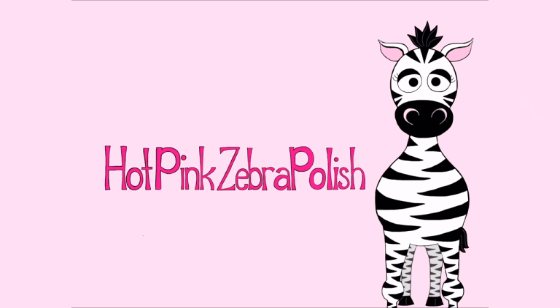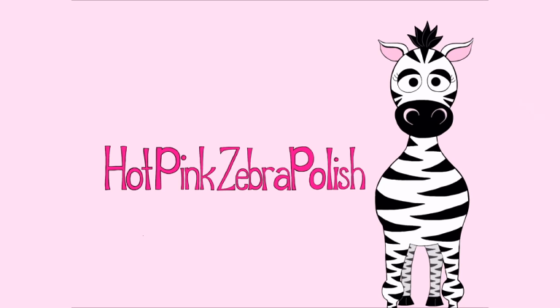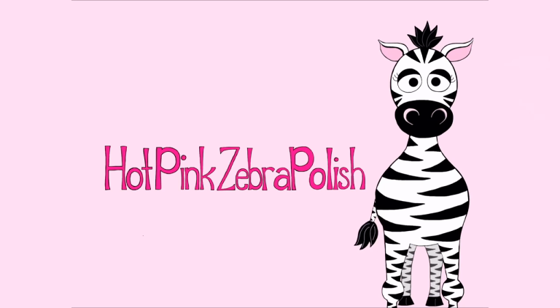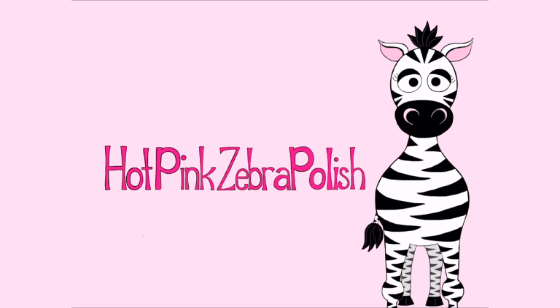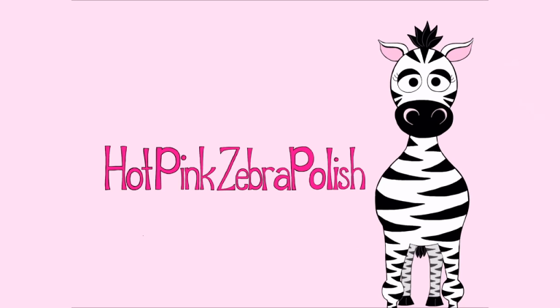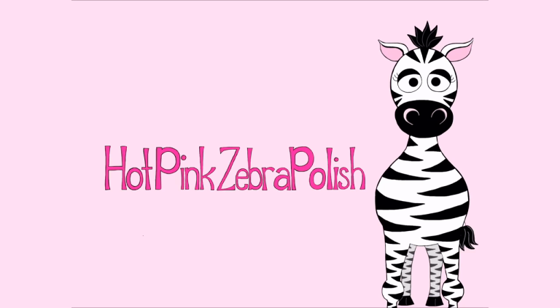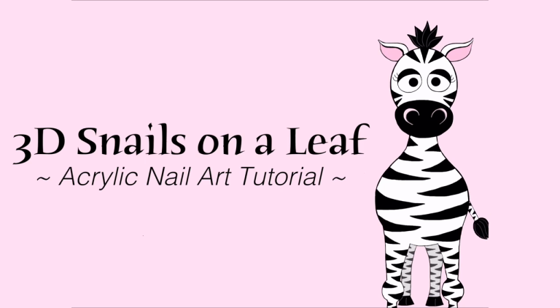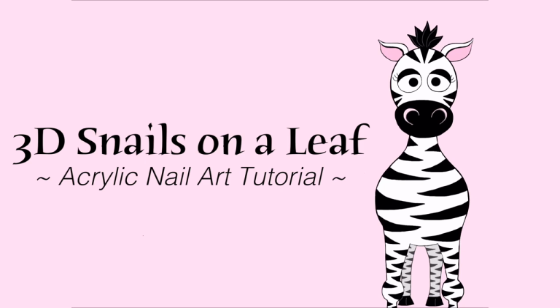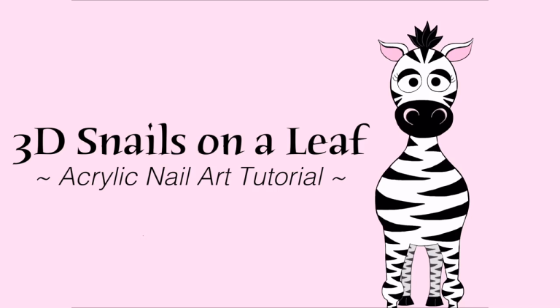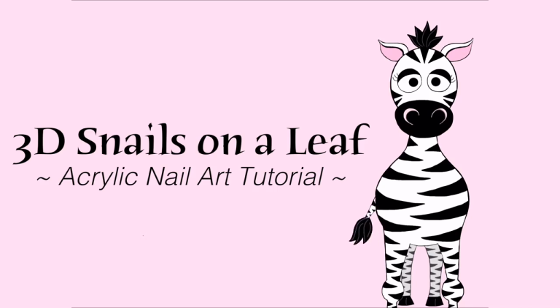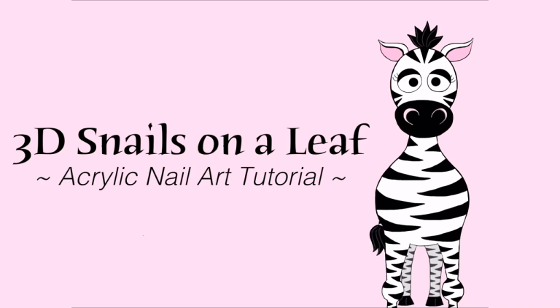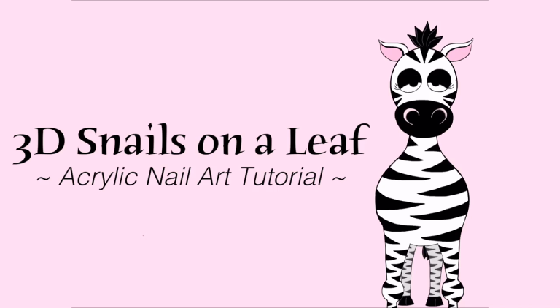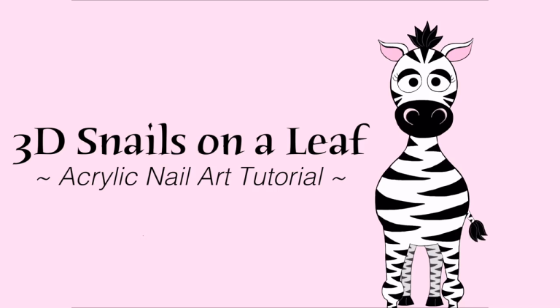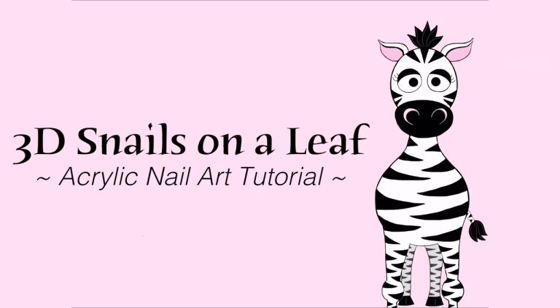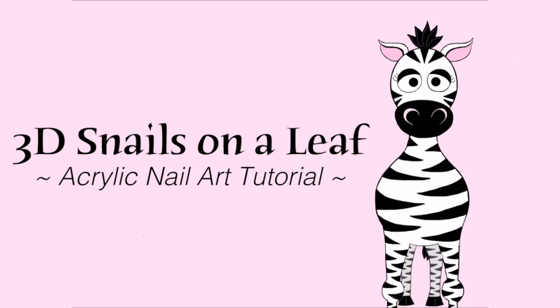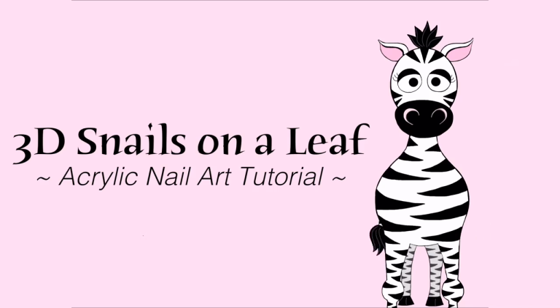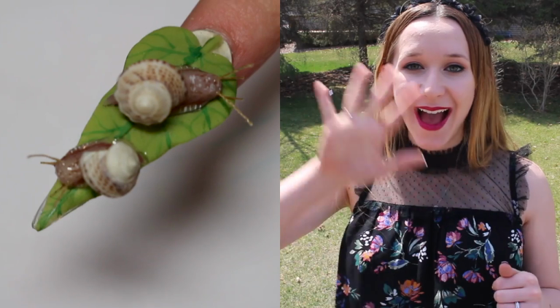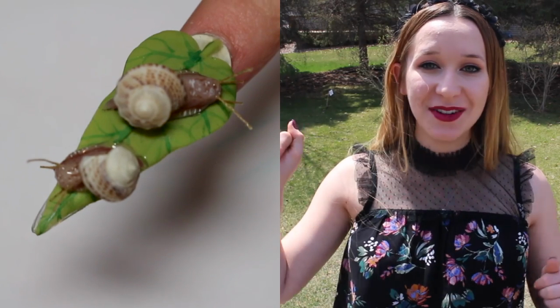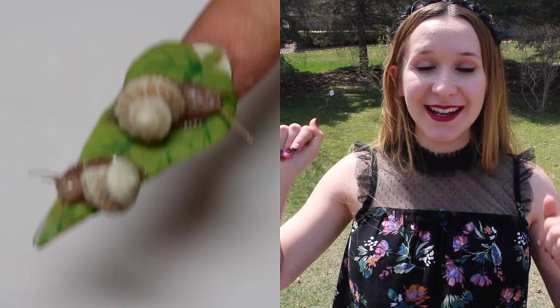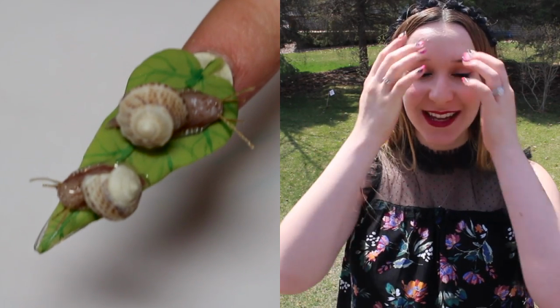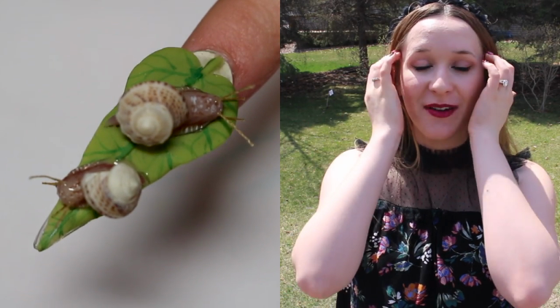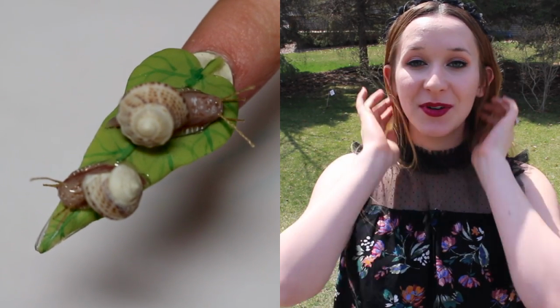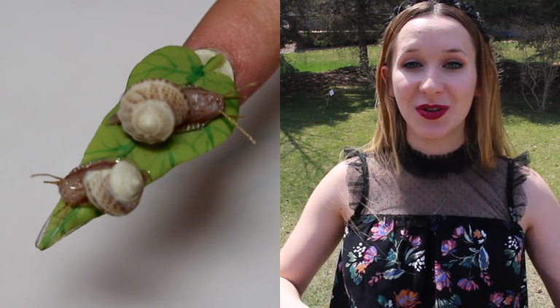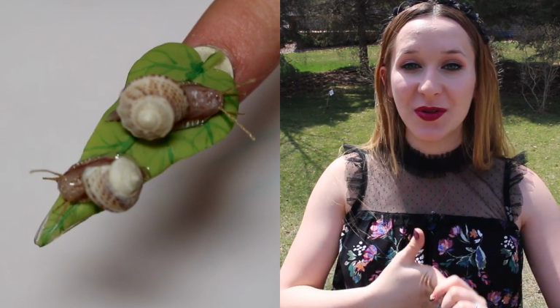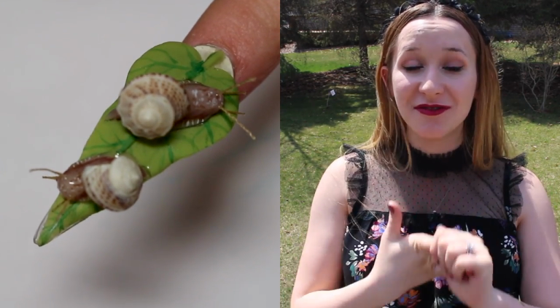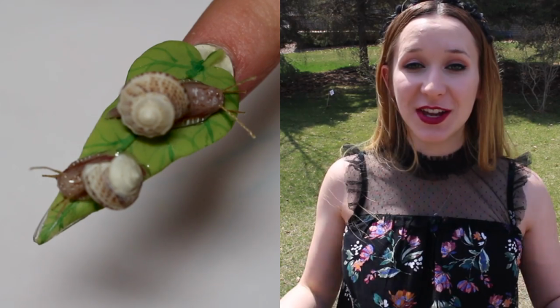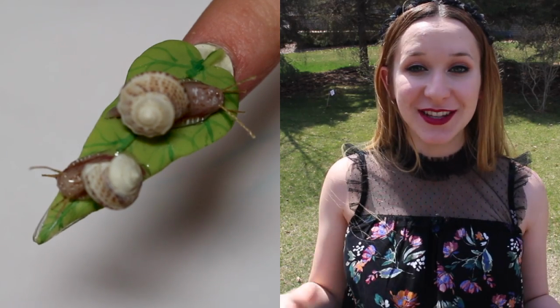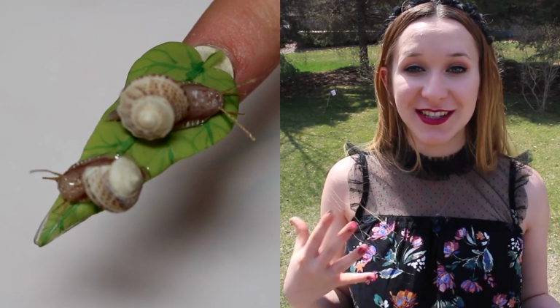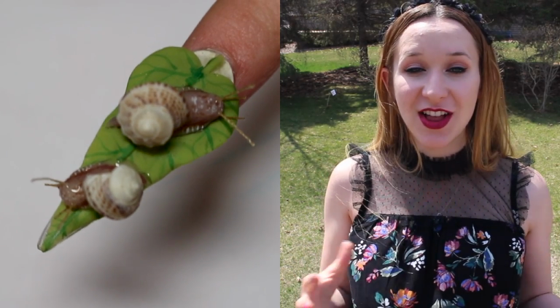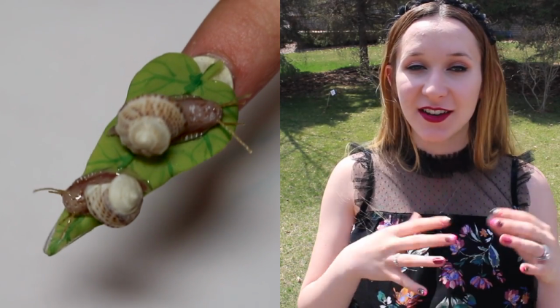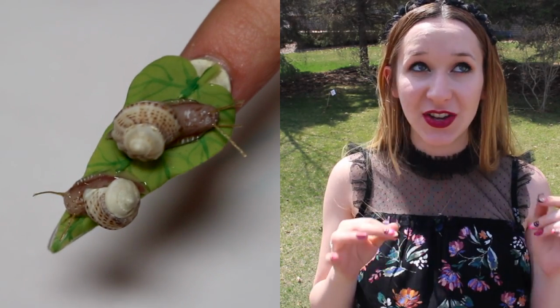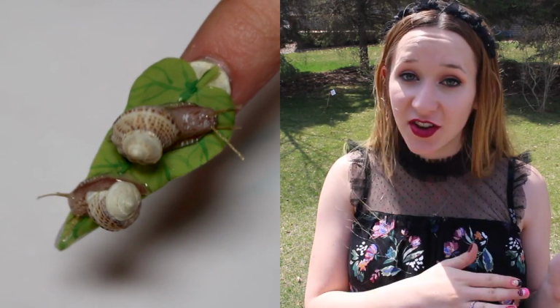Extreme 3D snails on a leaf acrylic nail art tutorial by Hot Pink Zebra Polish. Hi everyone, in today's video I'm going to be showing you a very cute little snail — or well, snails.